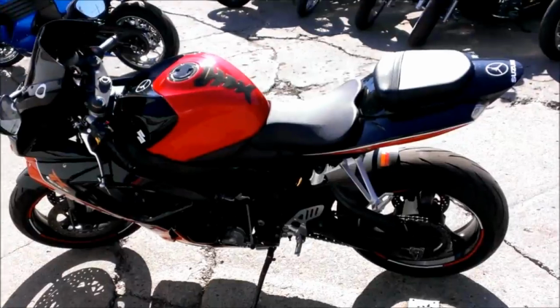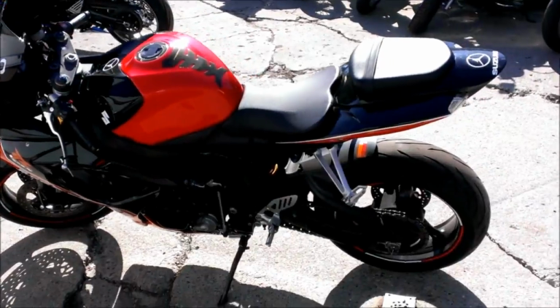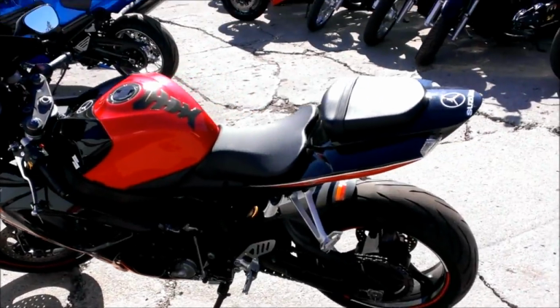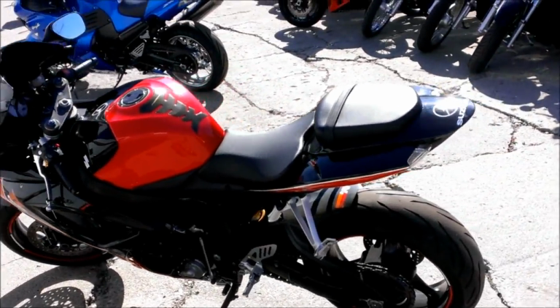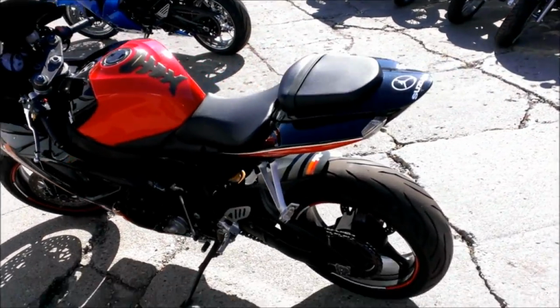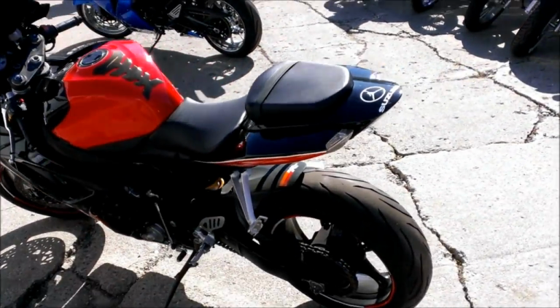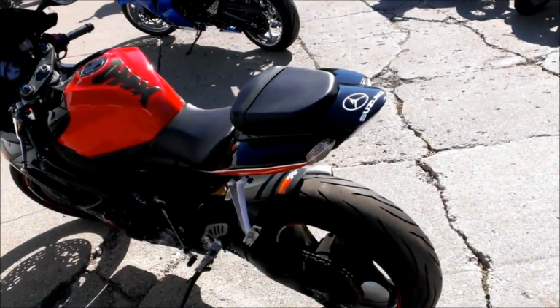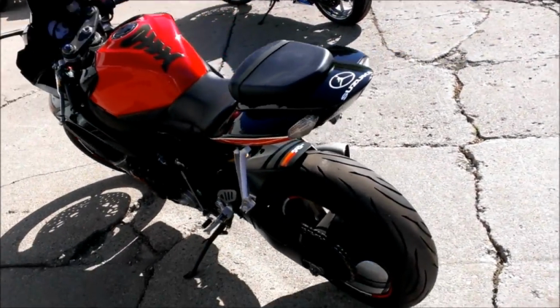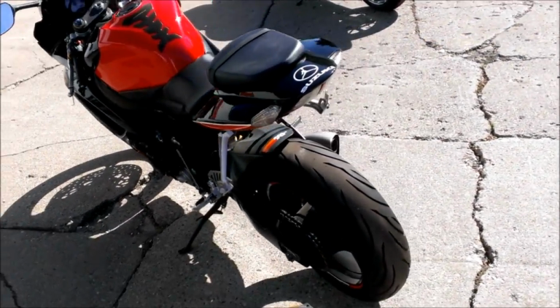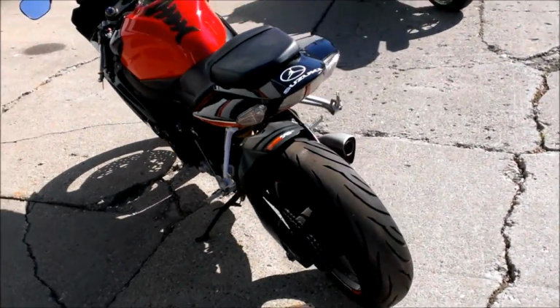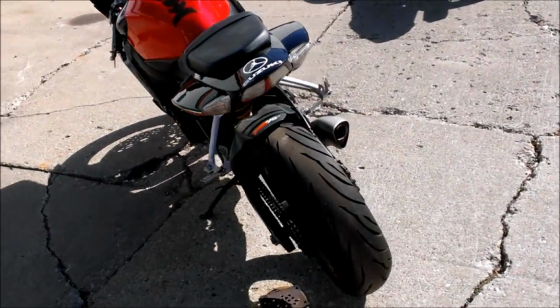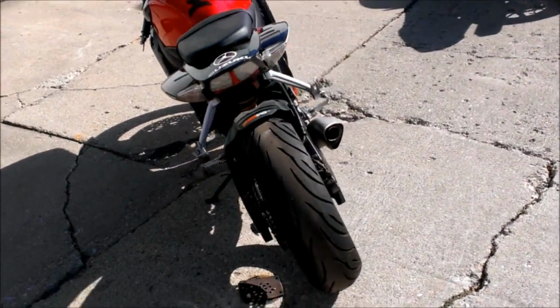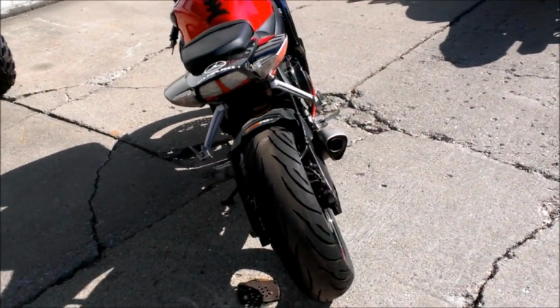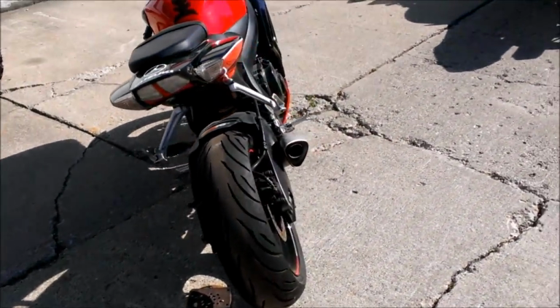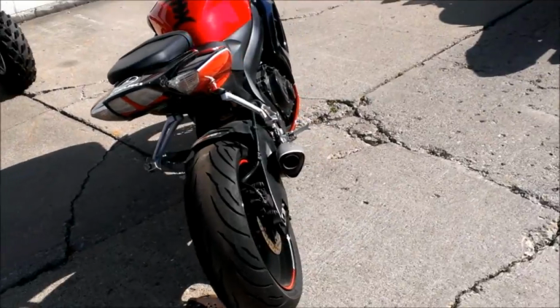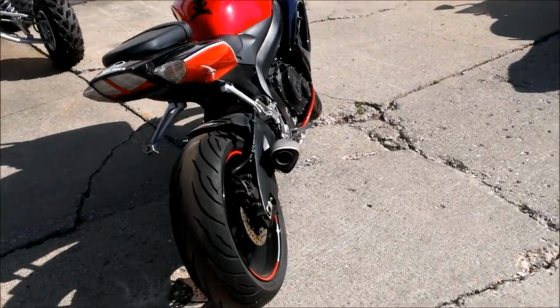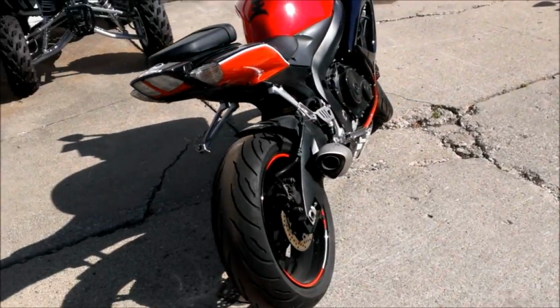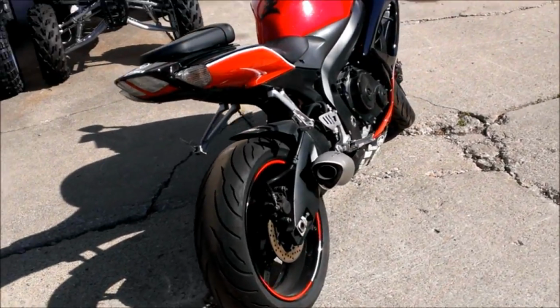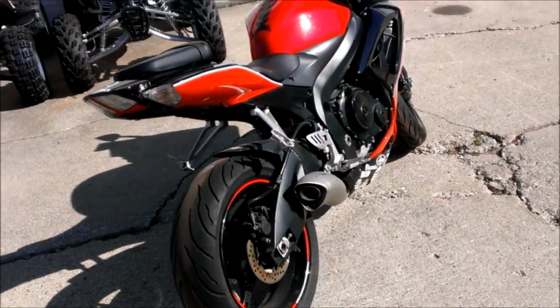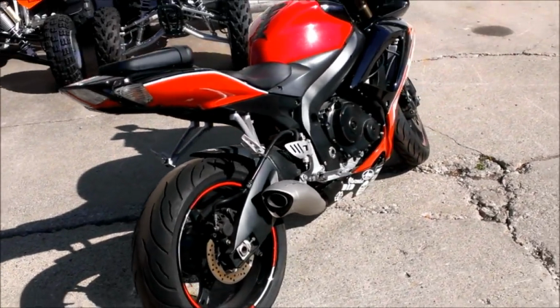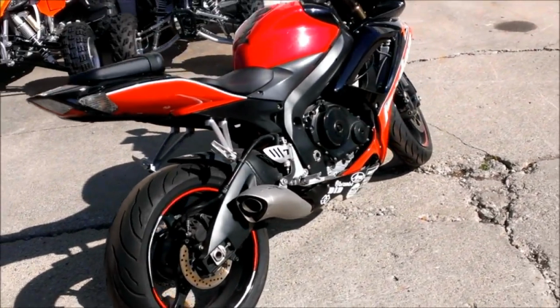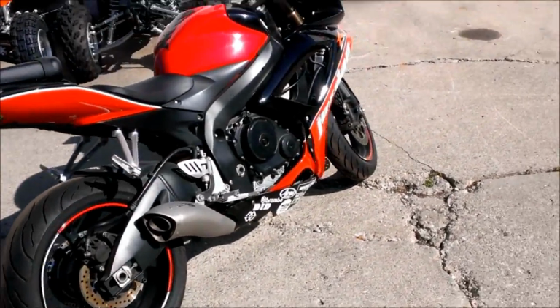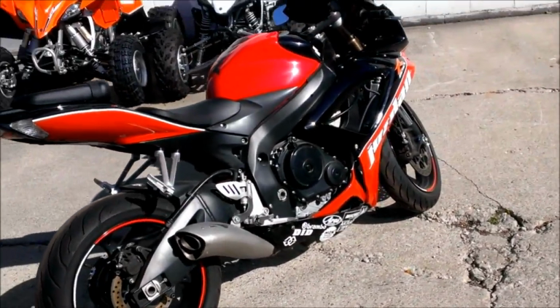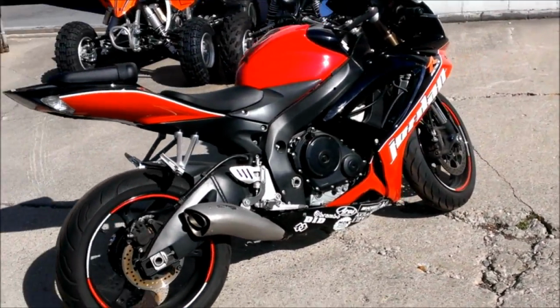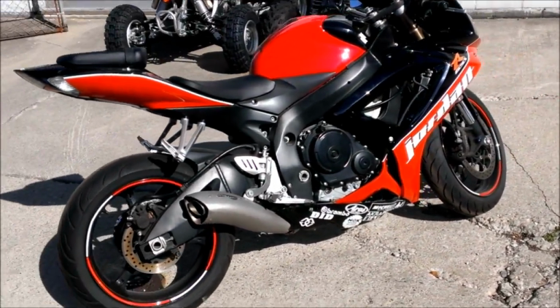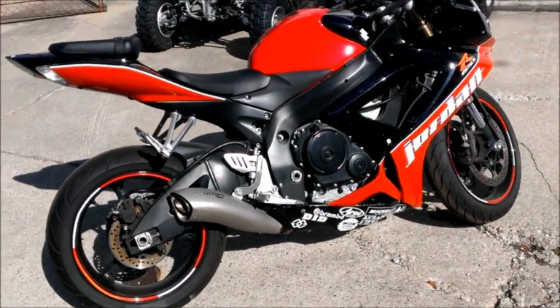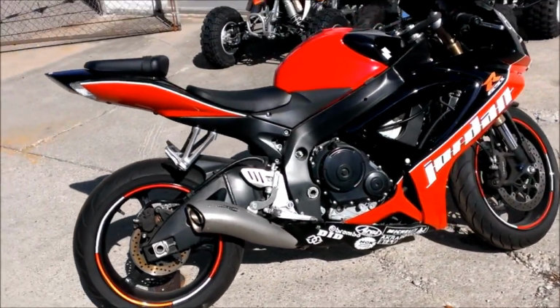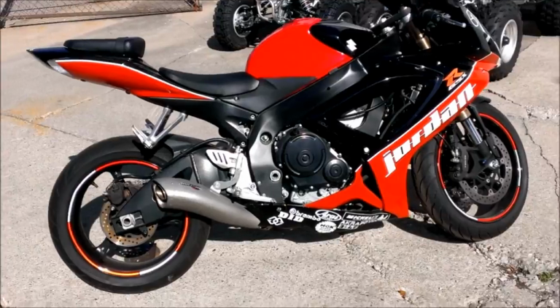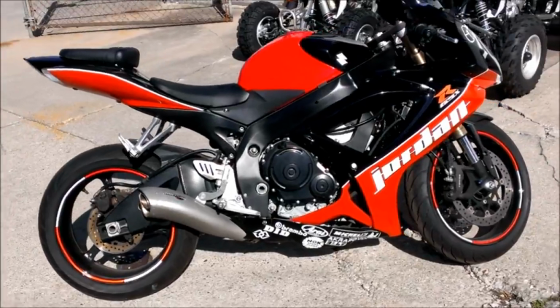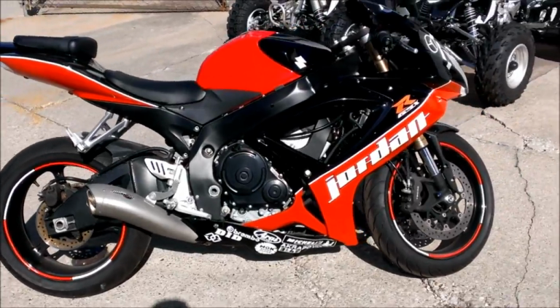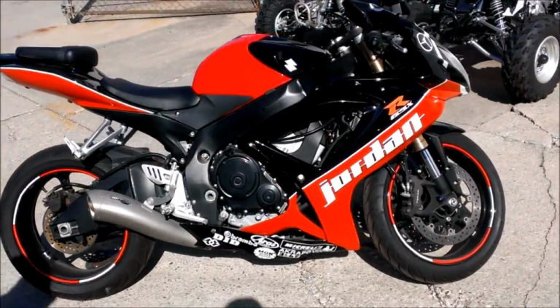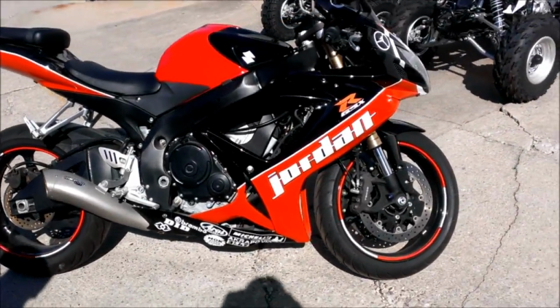We have a 2006 Suzuki GSX-R 600 Jordan Edition sport bike for sale. Check this one out — super sharp red, white, and black Jordan Gixxer with a fender eliminator kit and tinted windscreen.